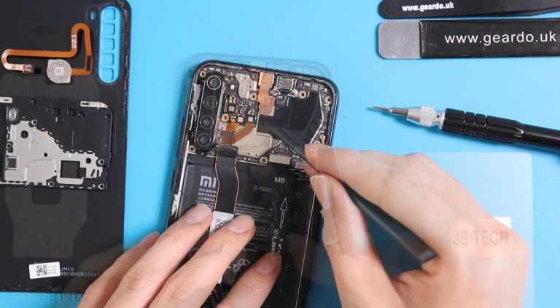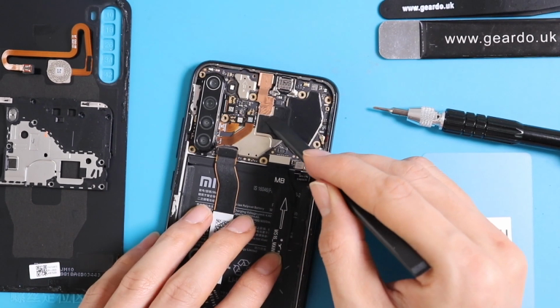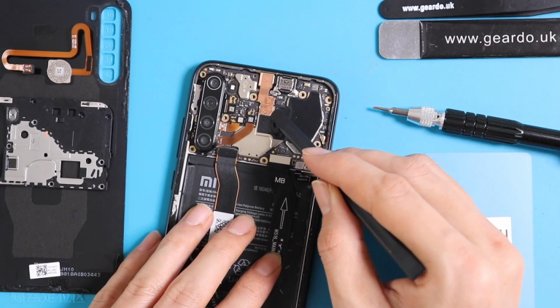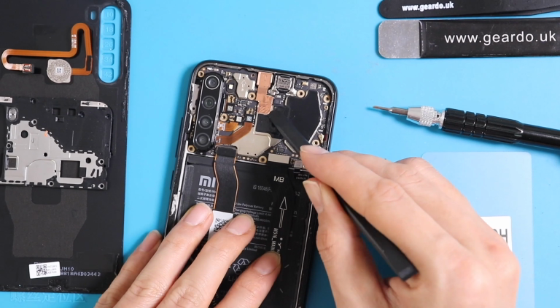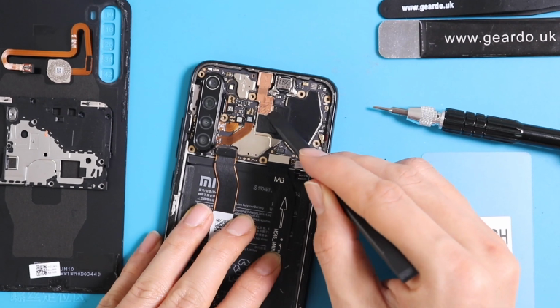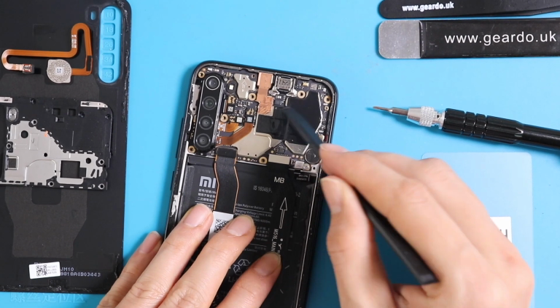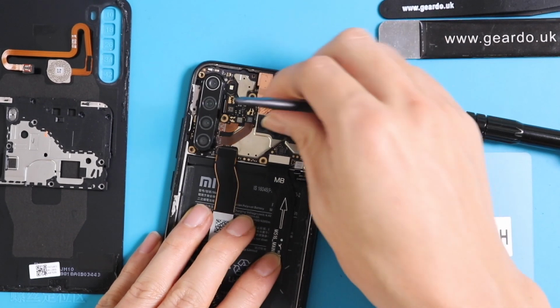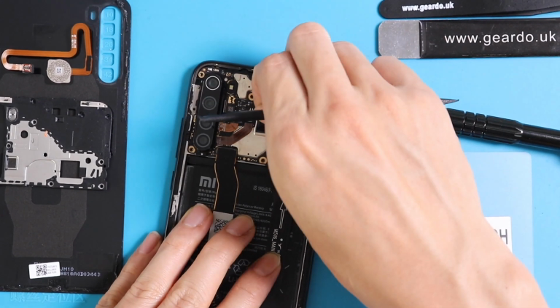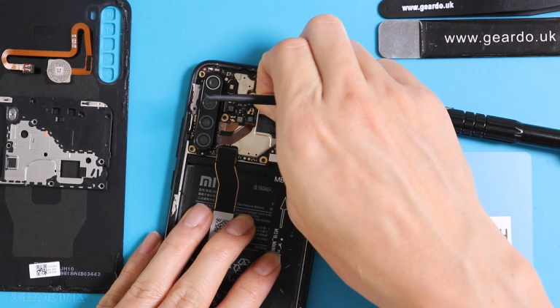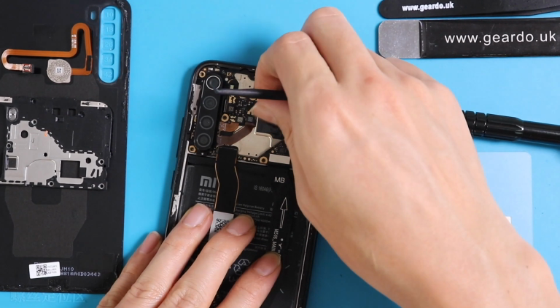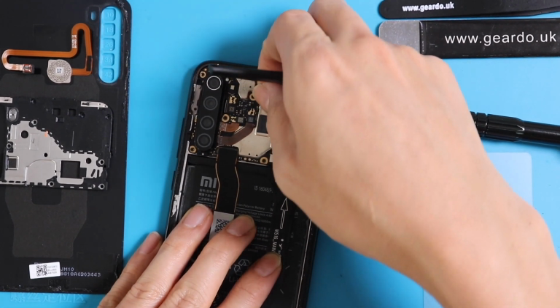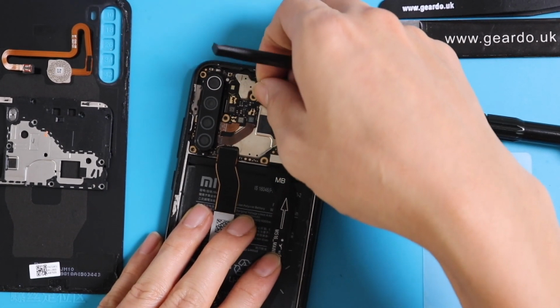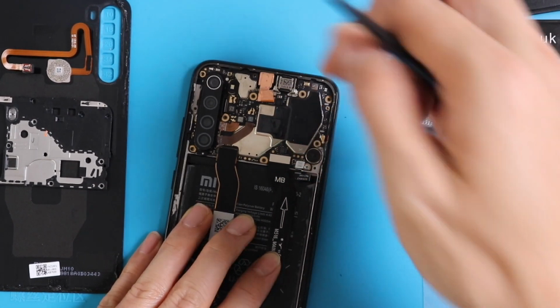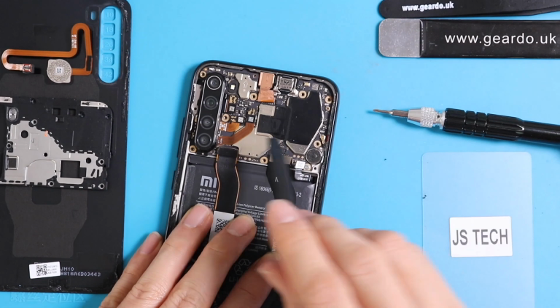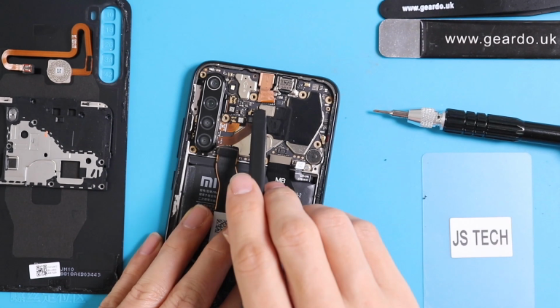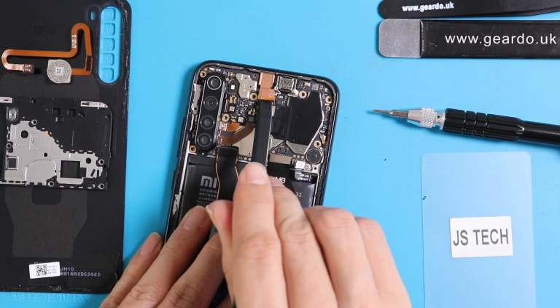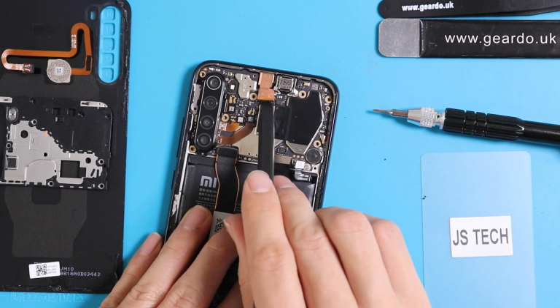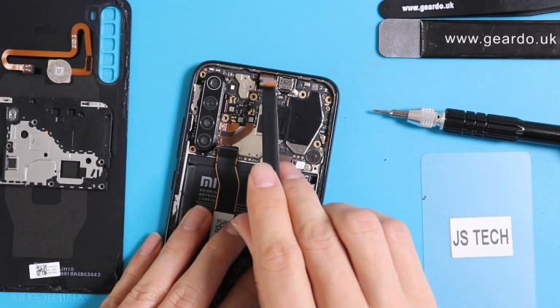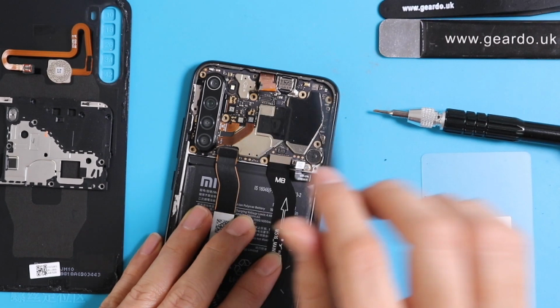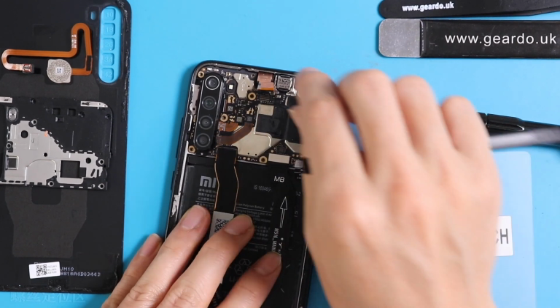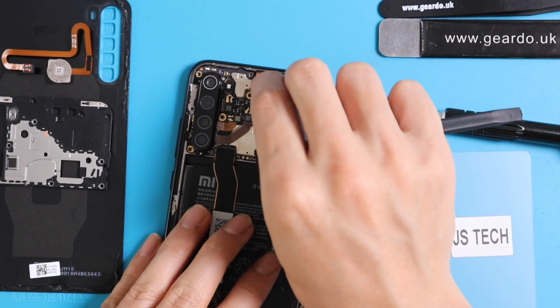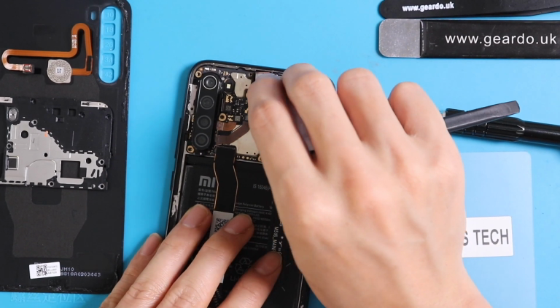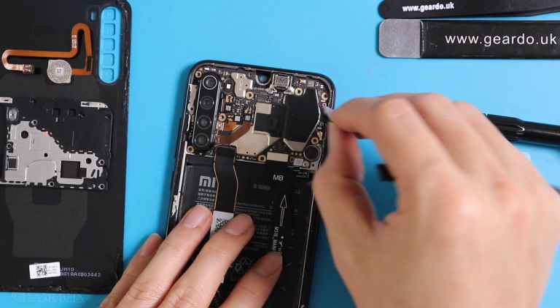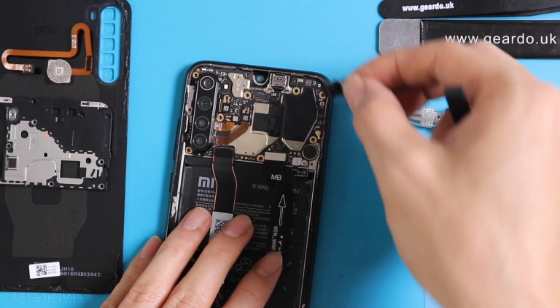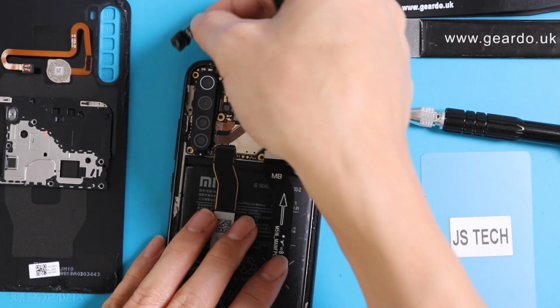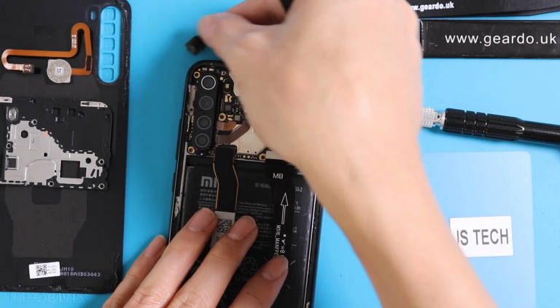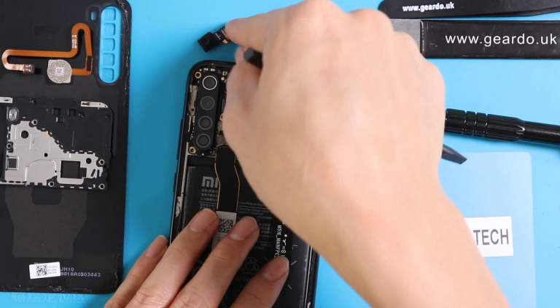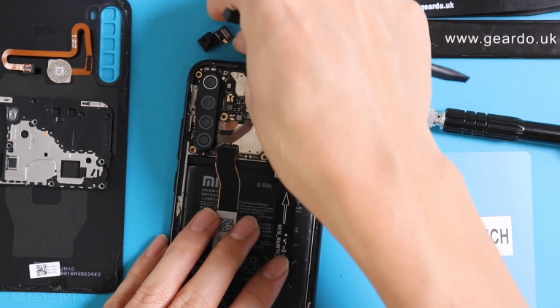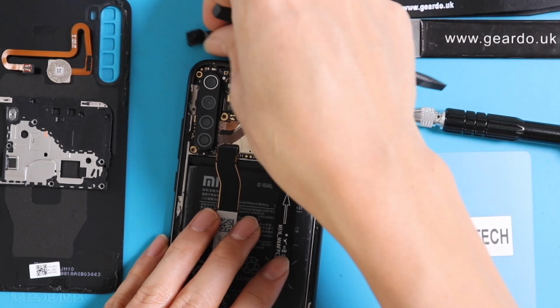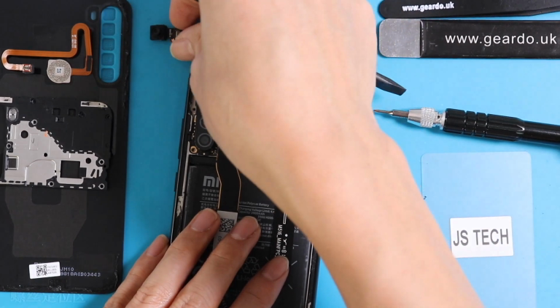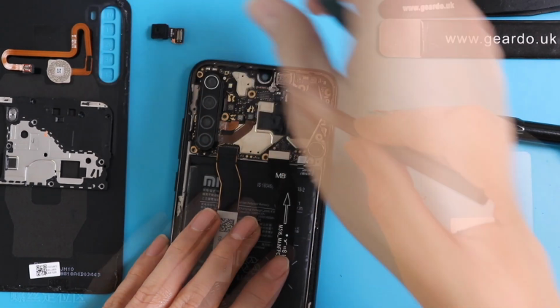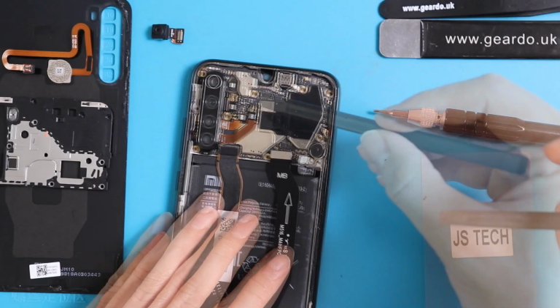You can see this golden tape which is above the front camera connector. Try to lift it up a little bit and the front camera connector will be easily lifted. This is how you can actually change the front camera.